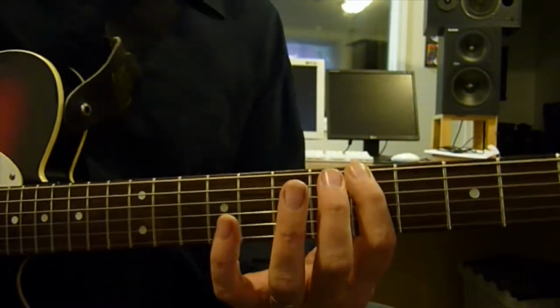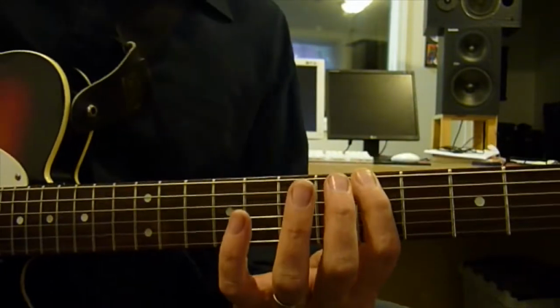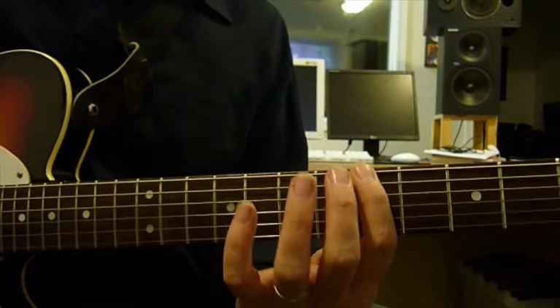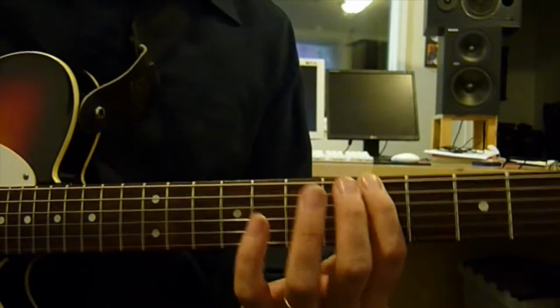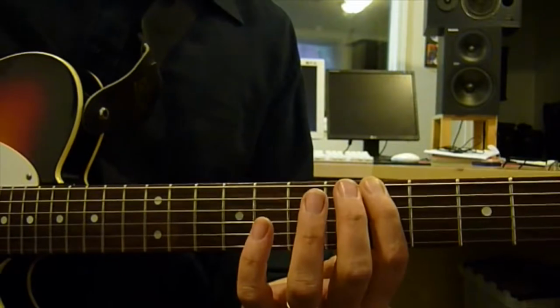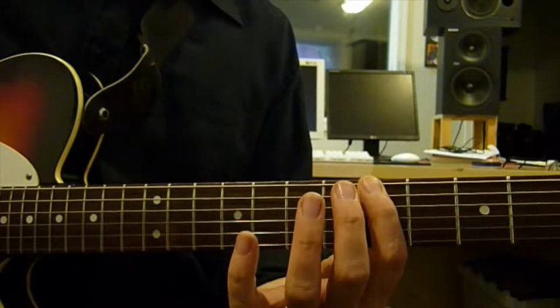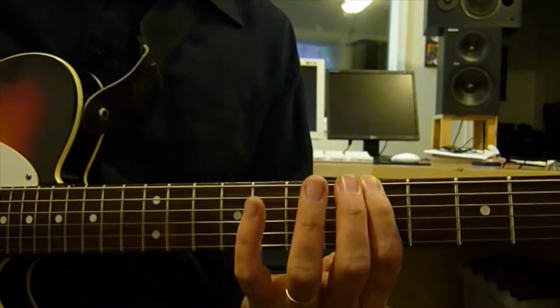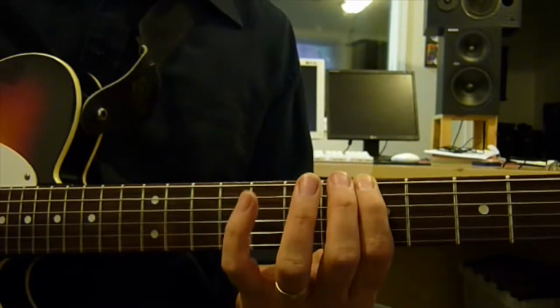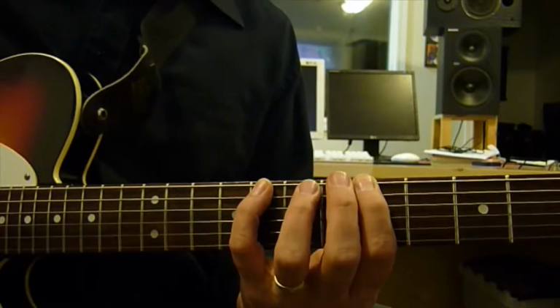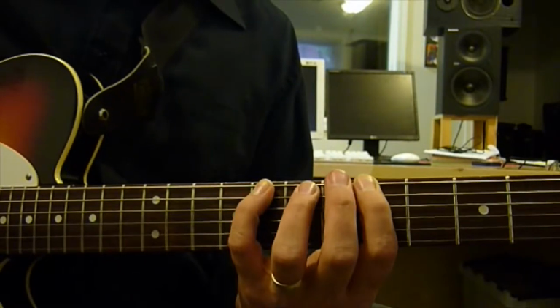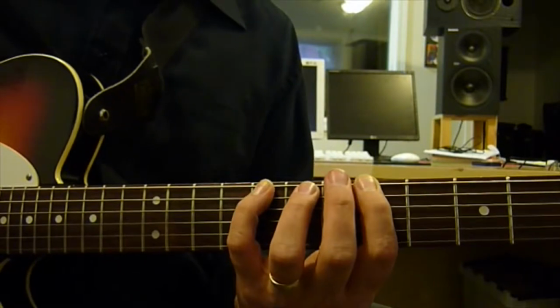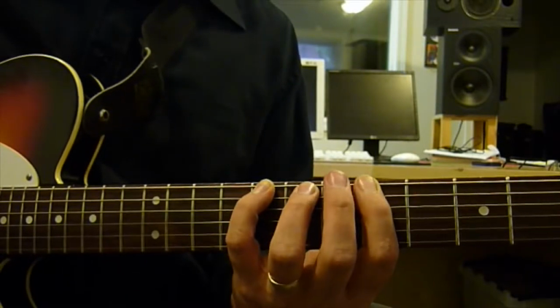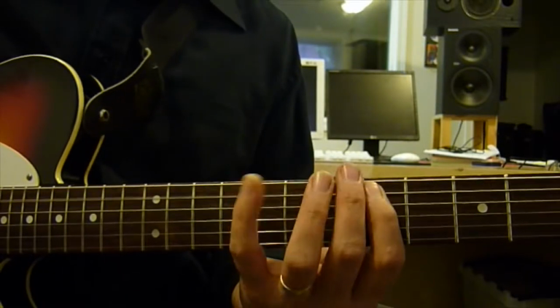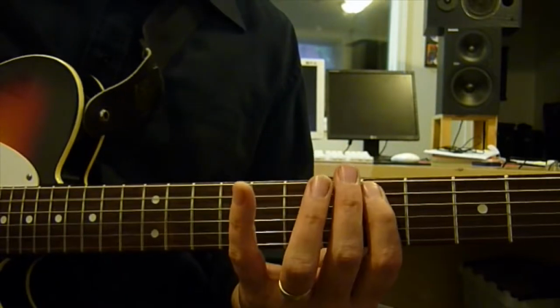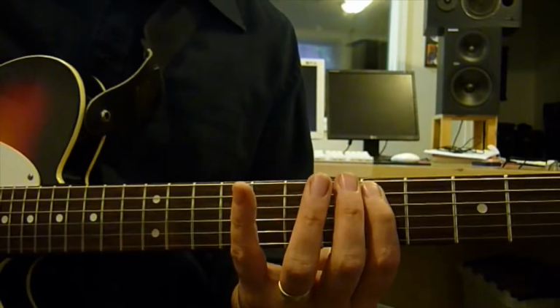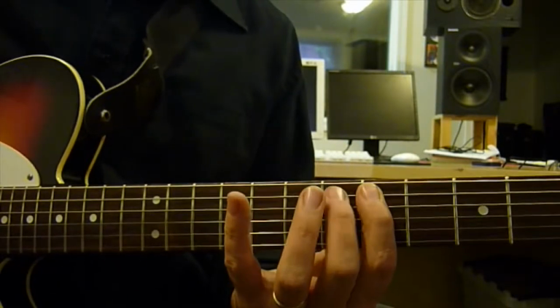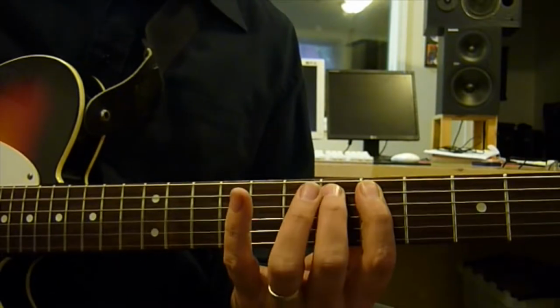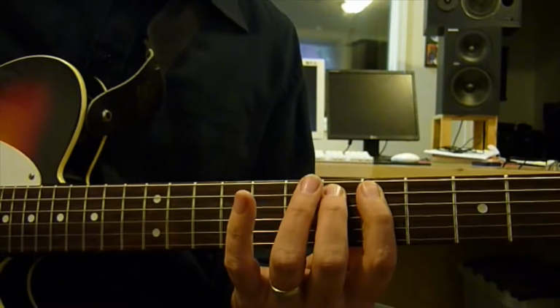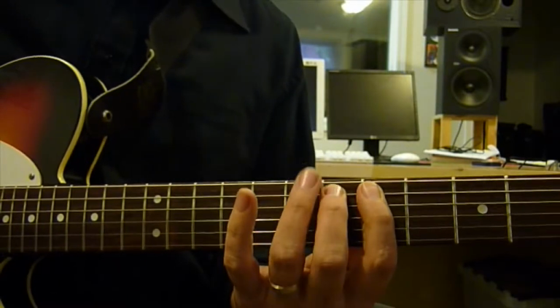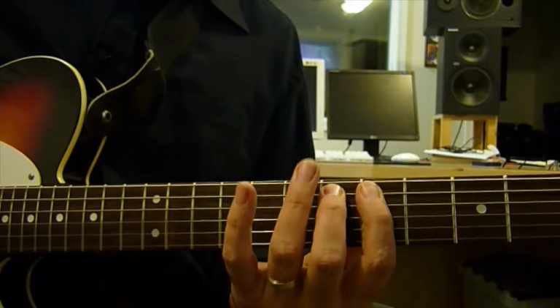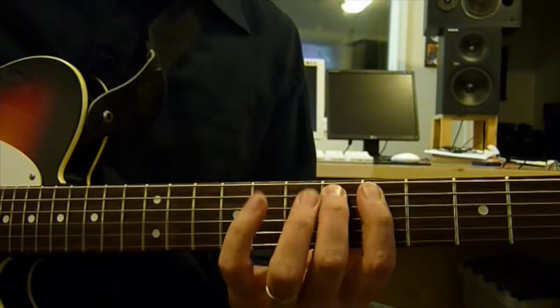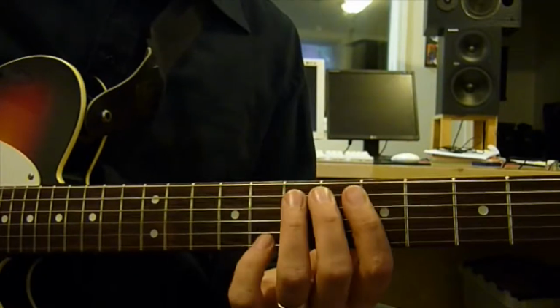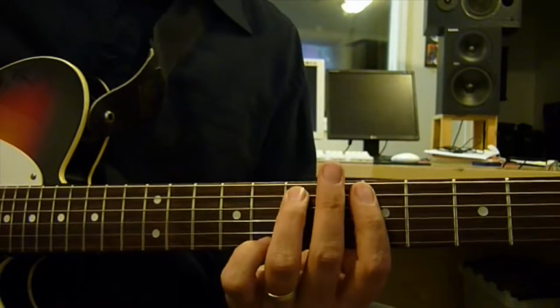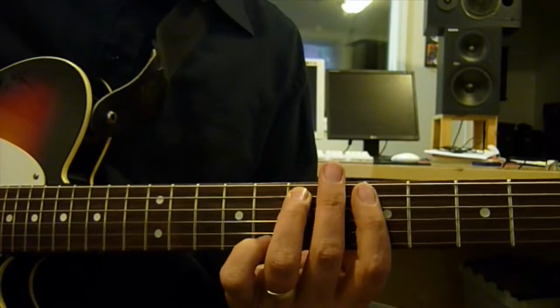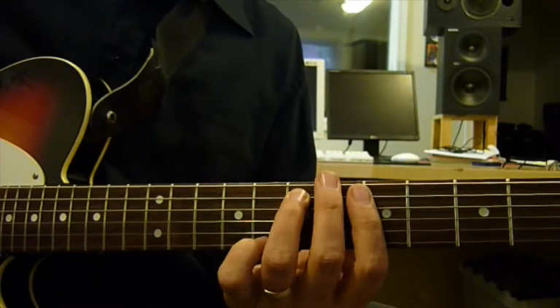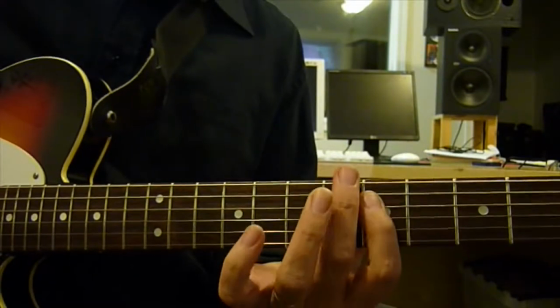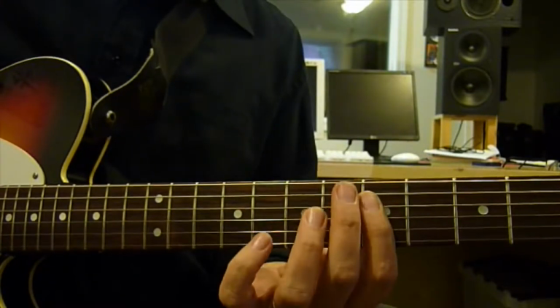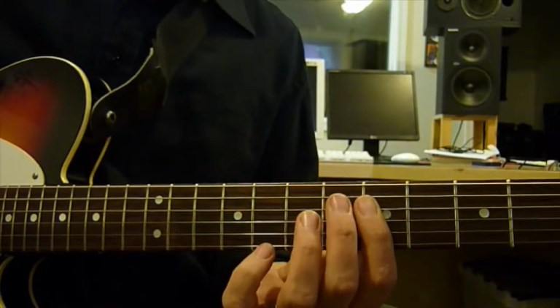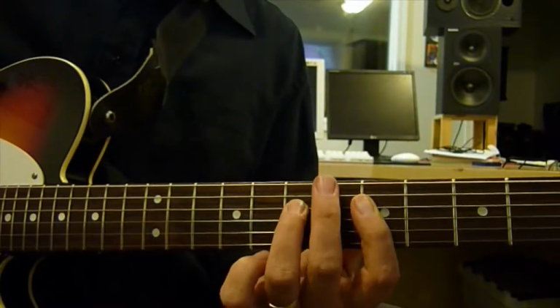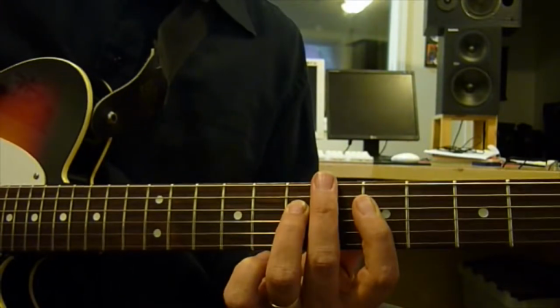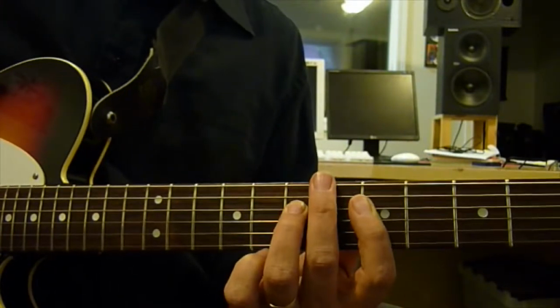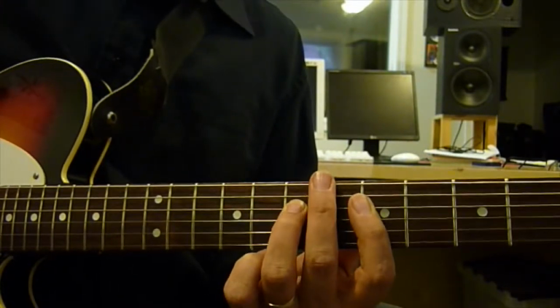I'm going to play it in A. So there's the root. Minor 3rd above. 4. Sharp 4 or flat 5. 5. 7. 1. Next octave.